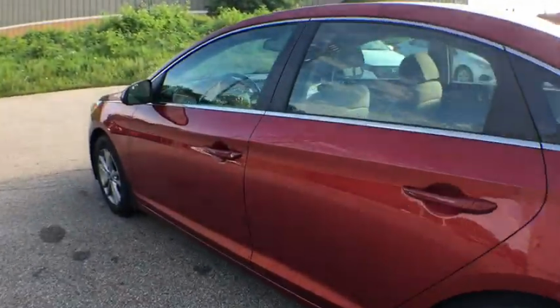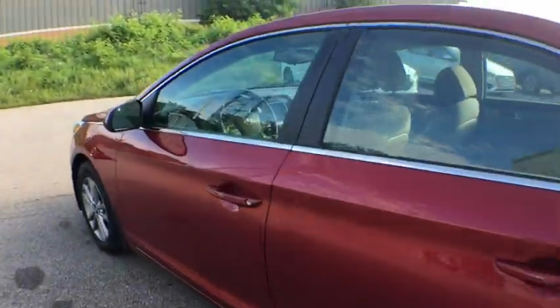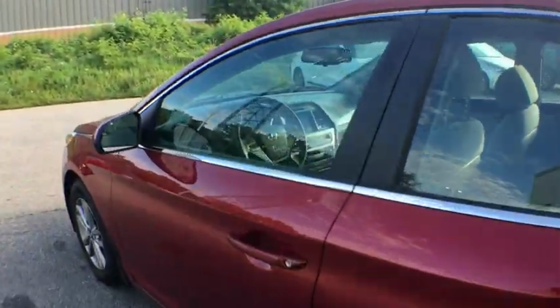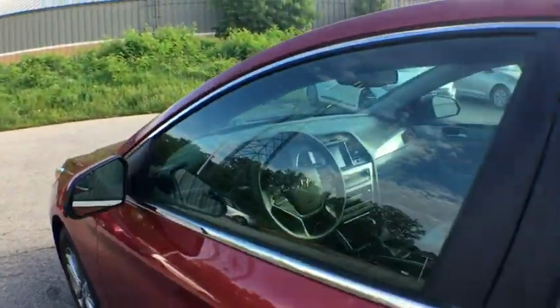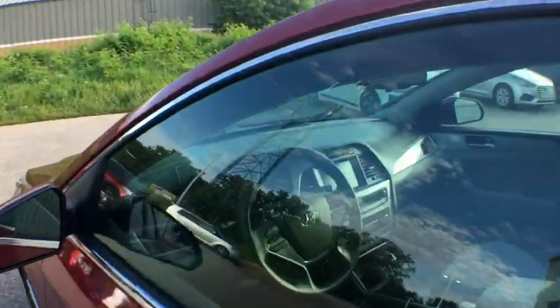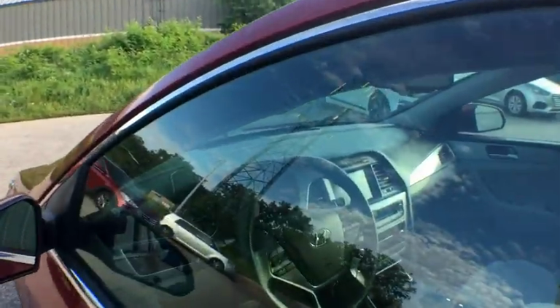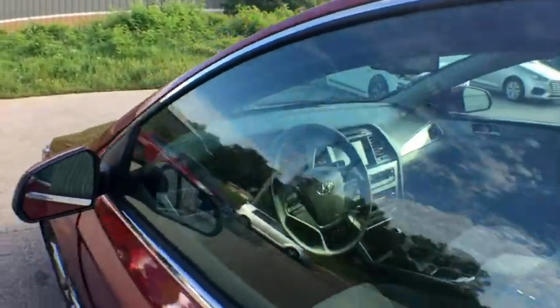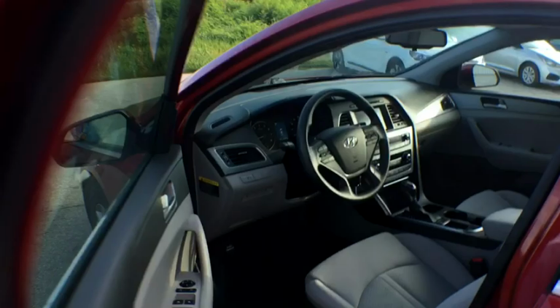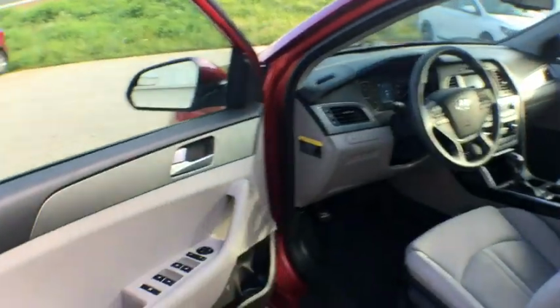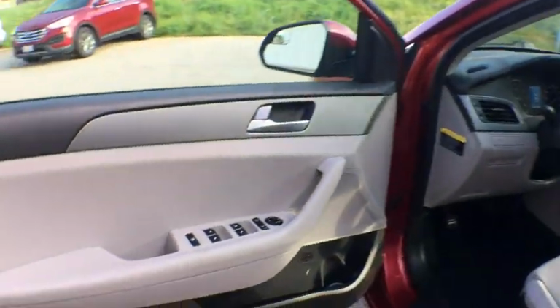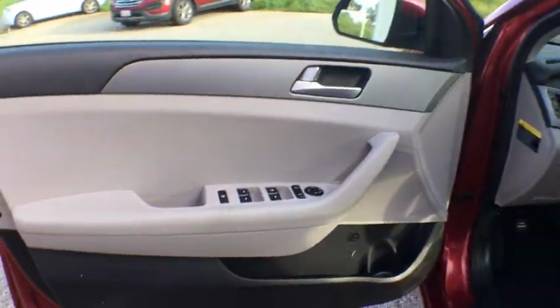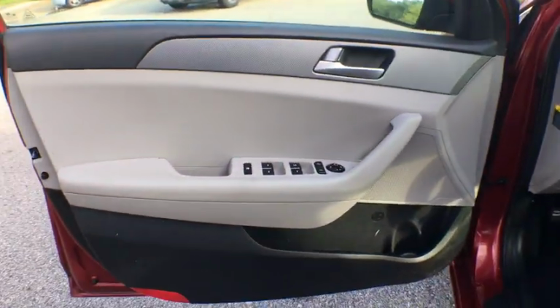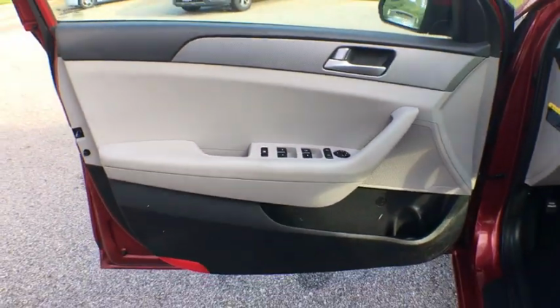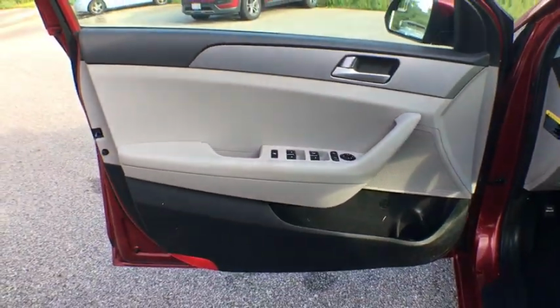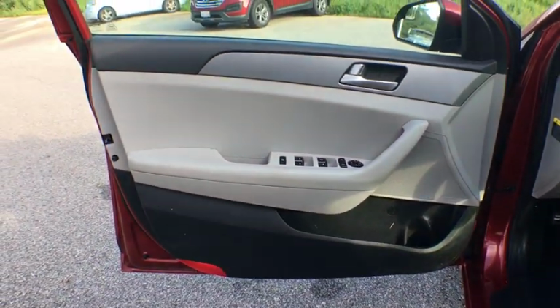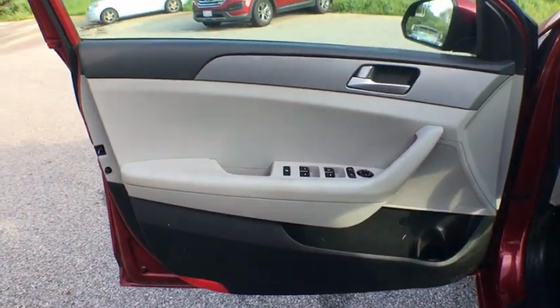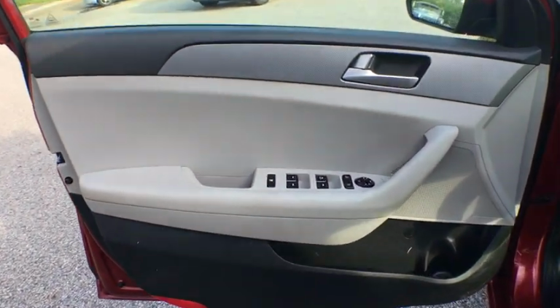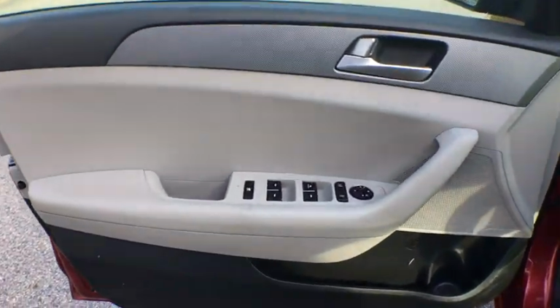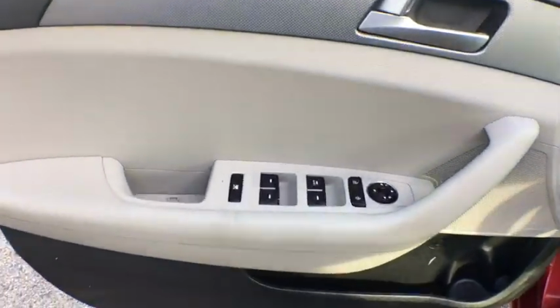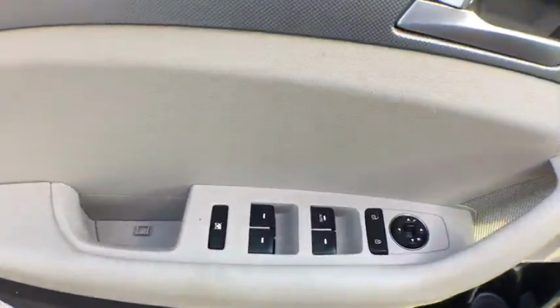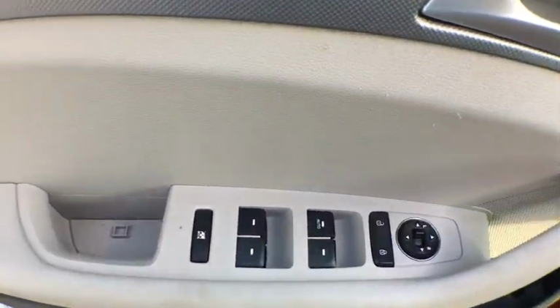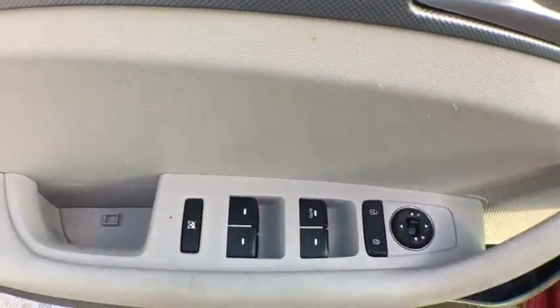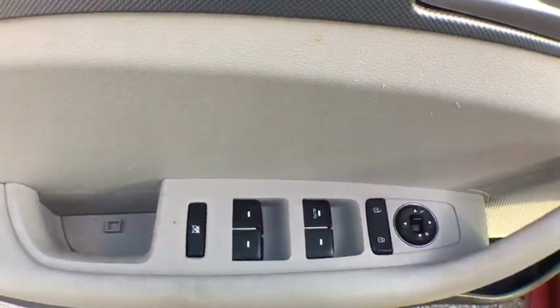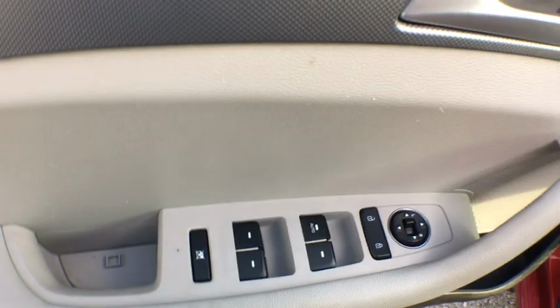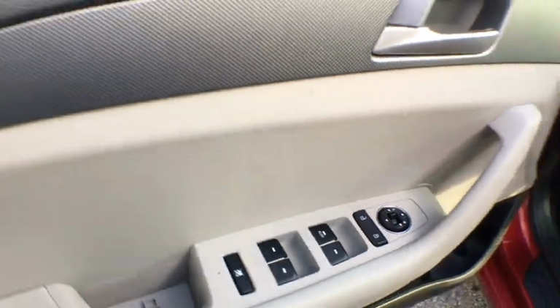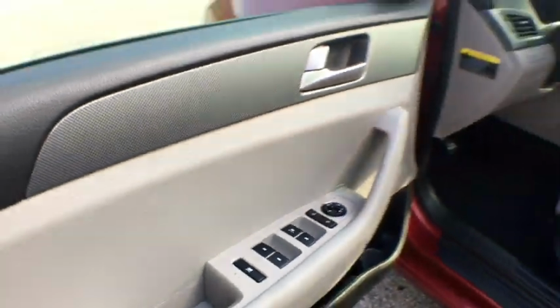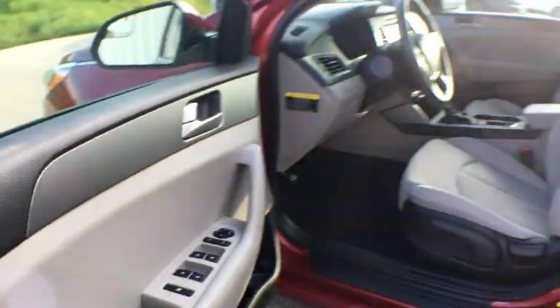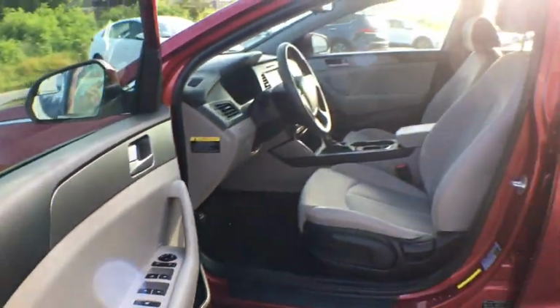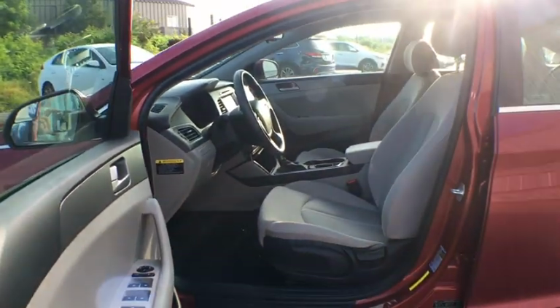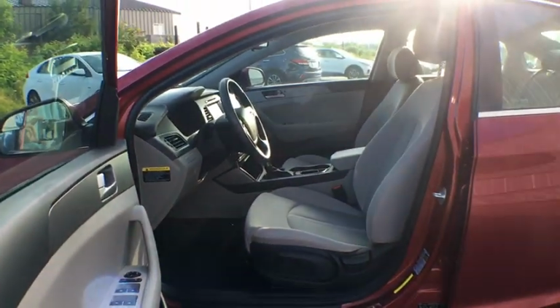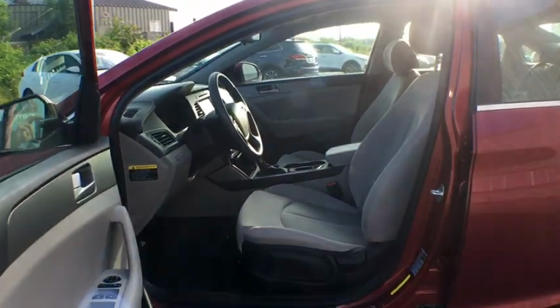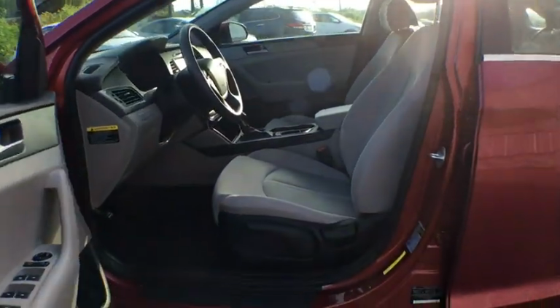Here are some of this vehicle's great options: backup camera, anti-lock braking system, traction control, dual airbags, alloy wheels, power steering, and four-wheel disc brakes.